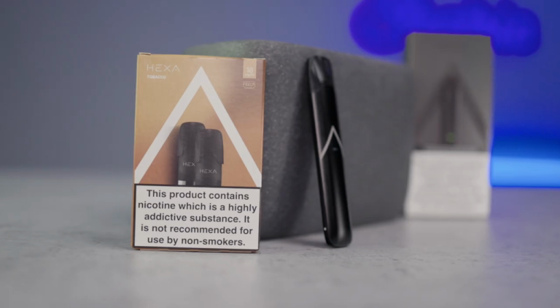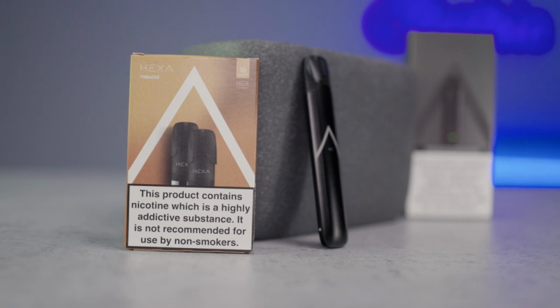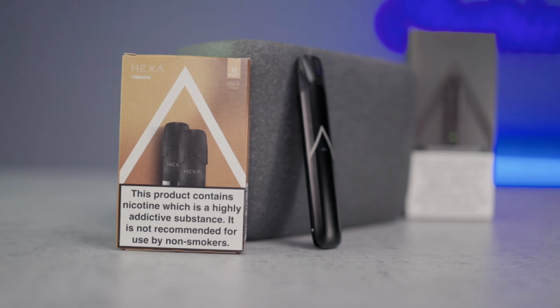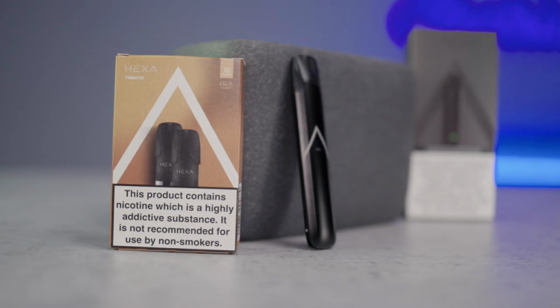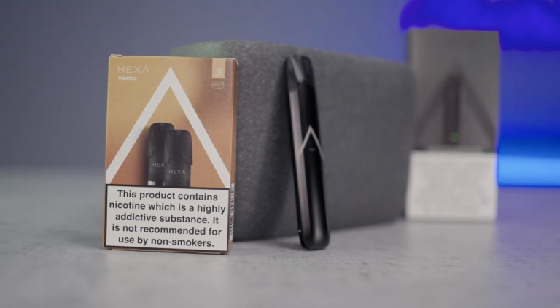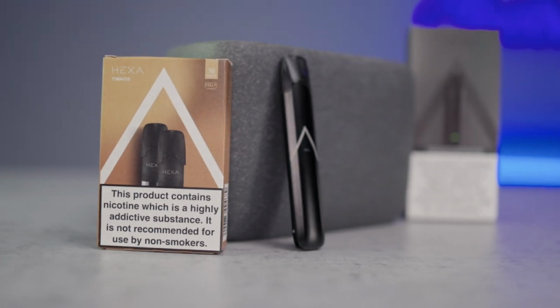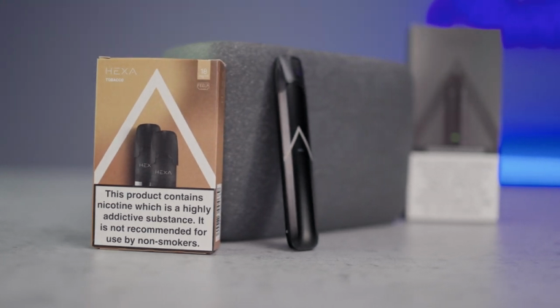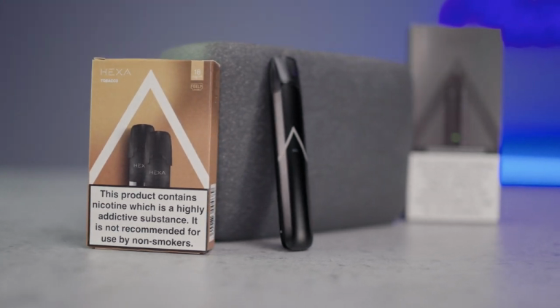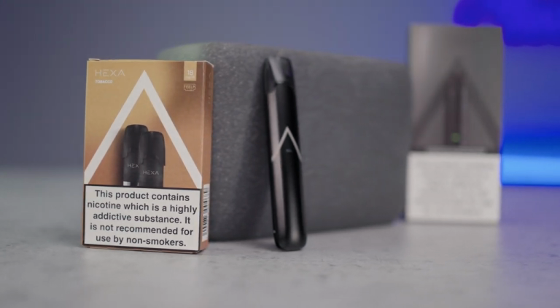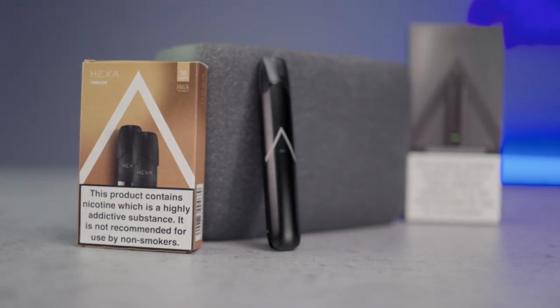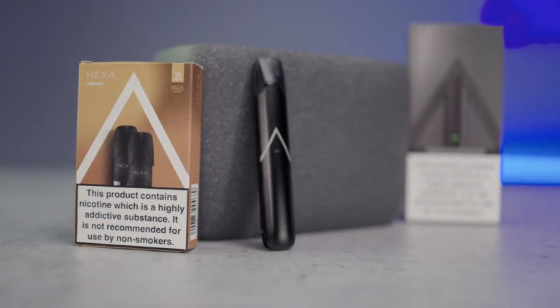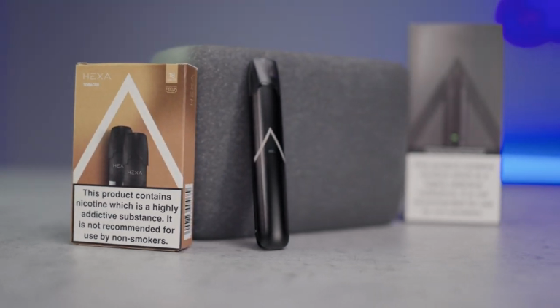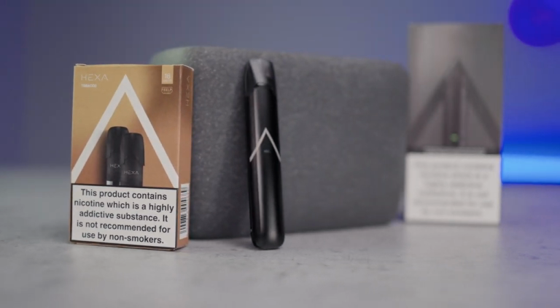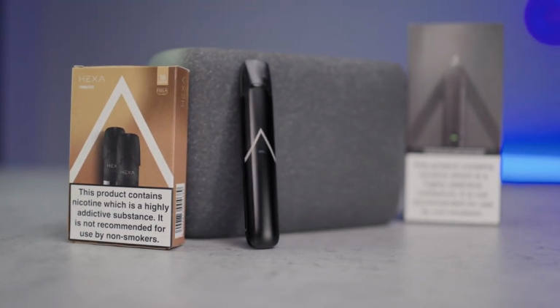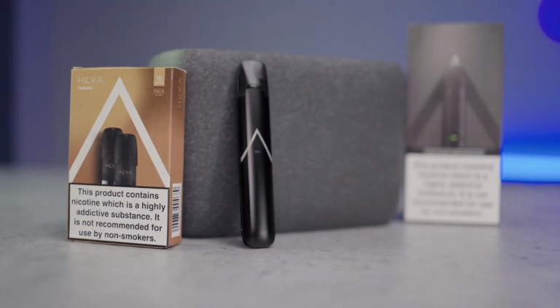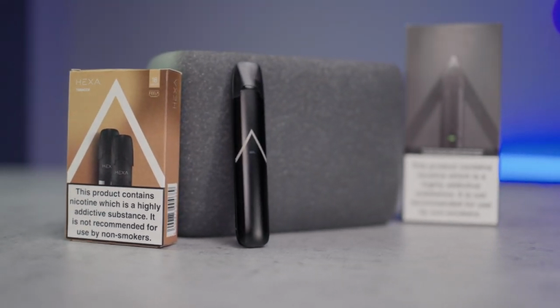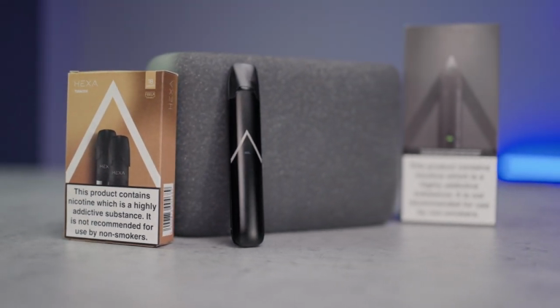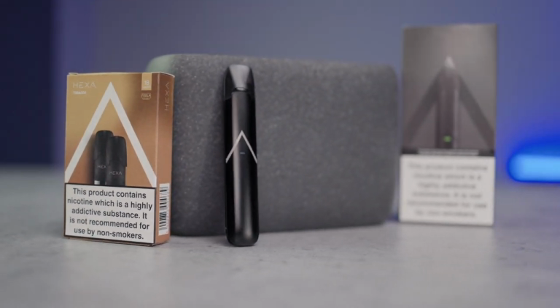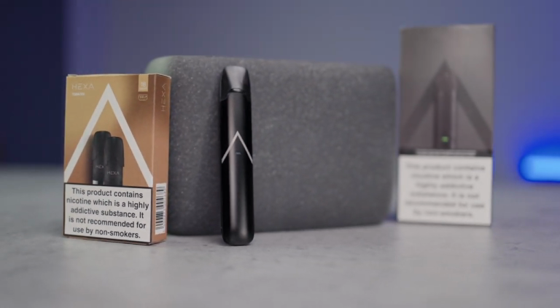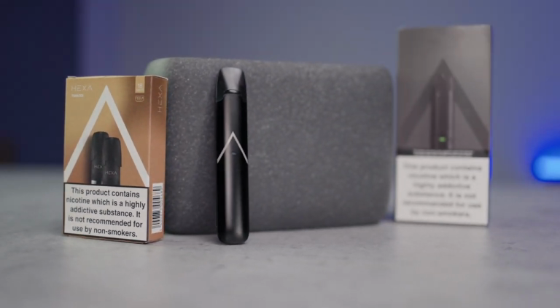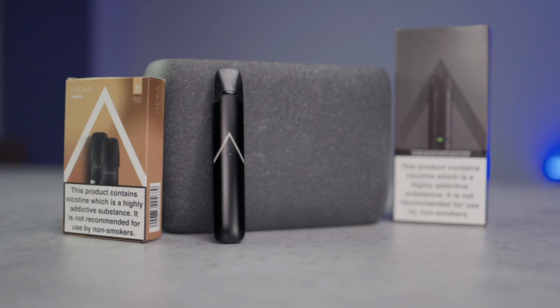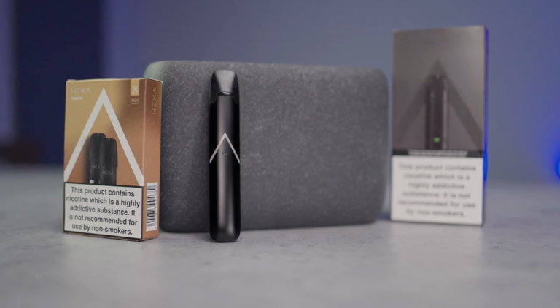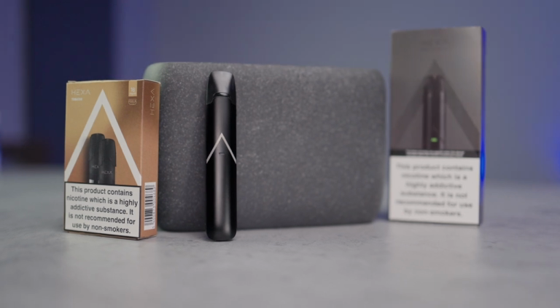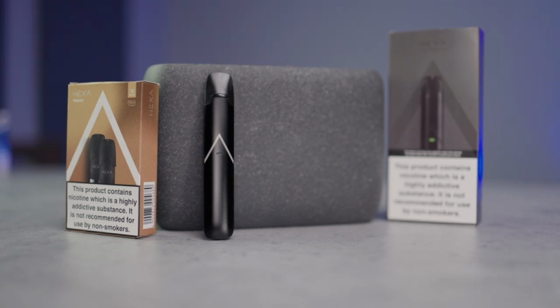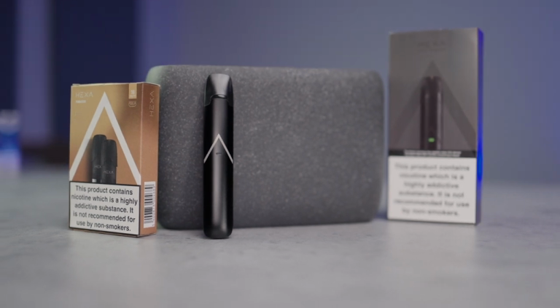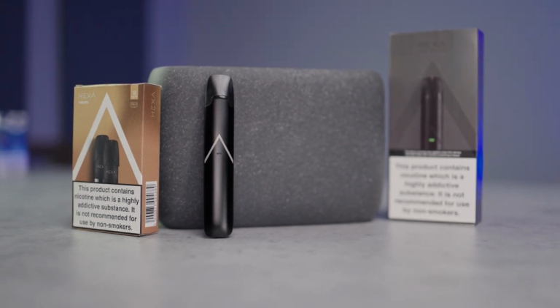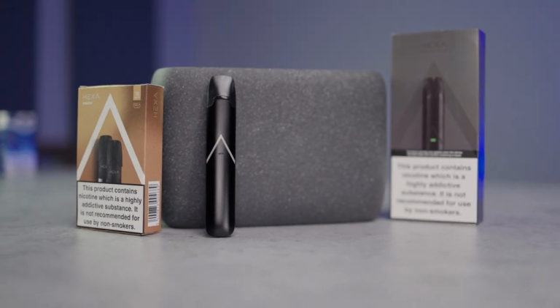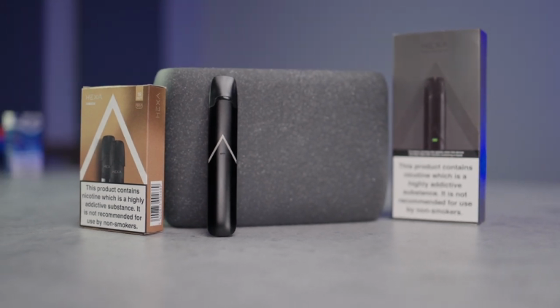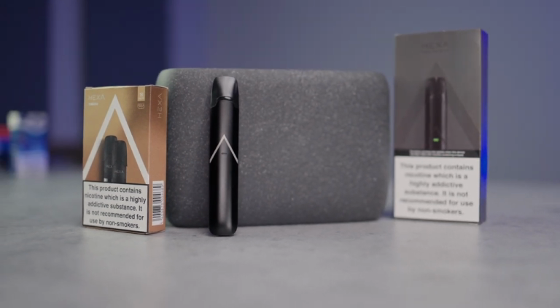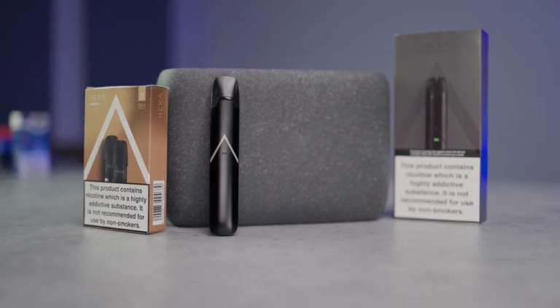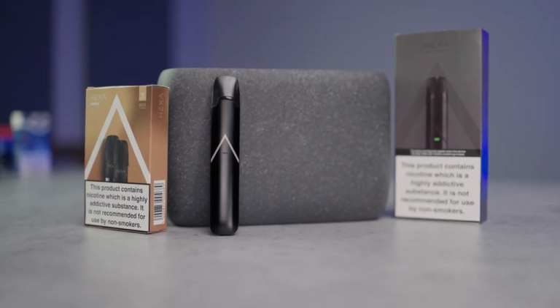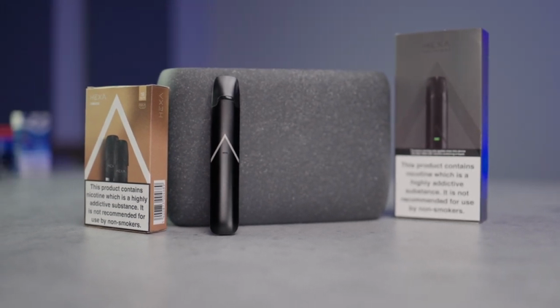And that's all there is to know to troubleshoot your HexaPro and ensure a hassle-free vaping experience. Like, comment and subscribe for more vaping-related content.